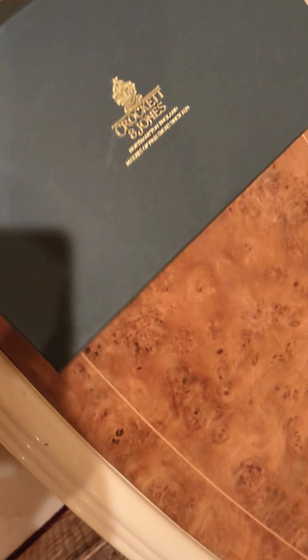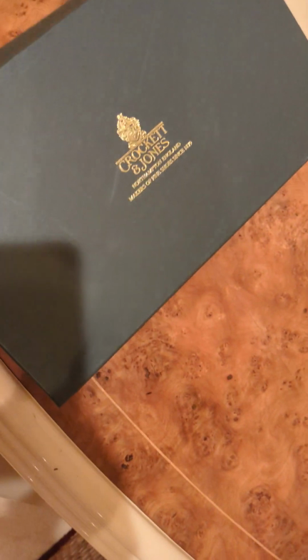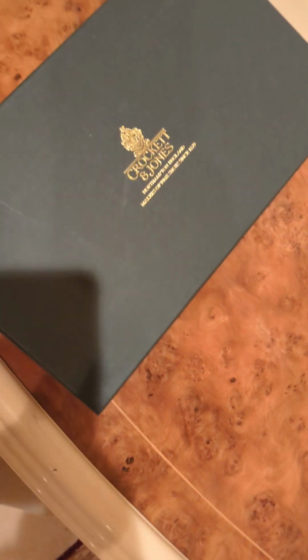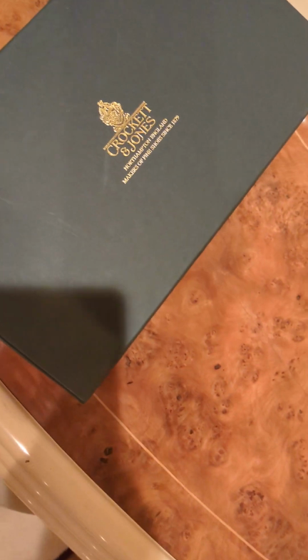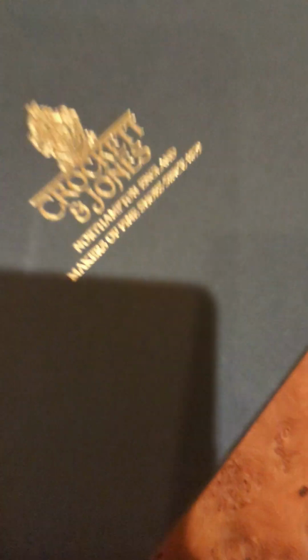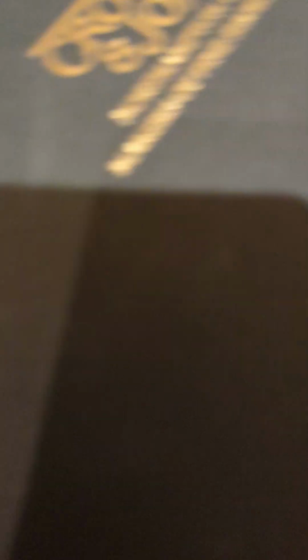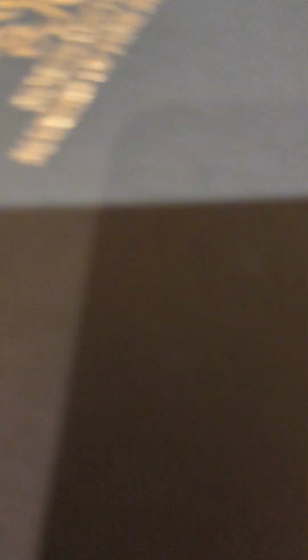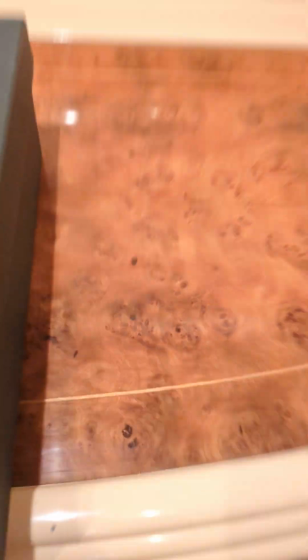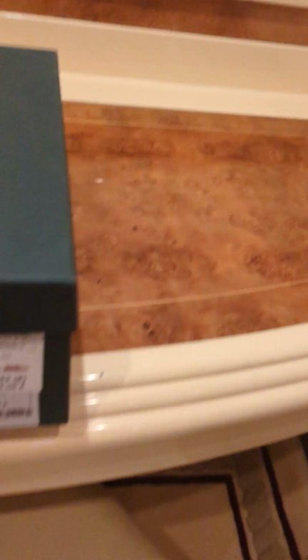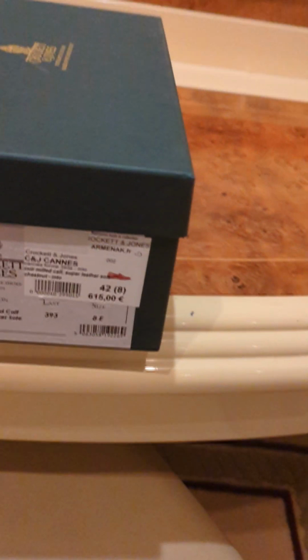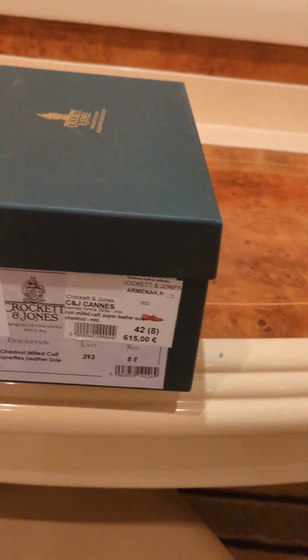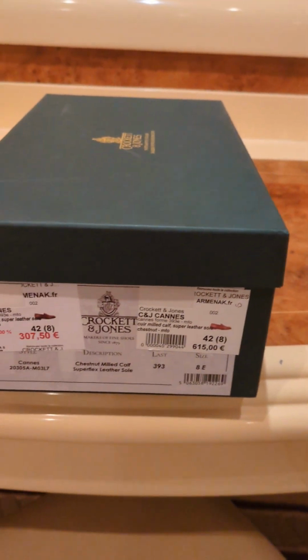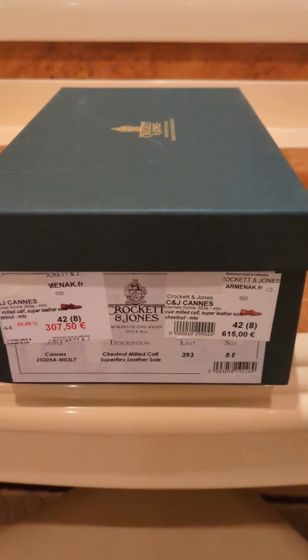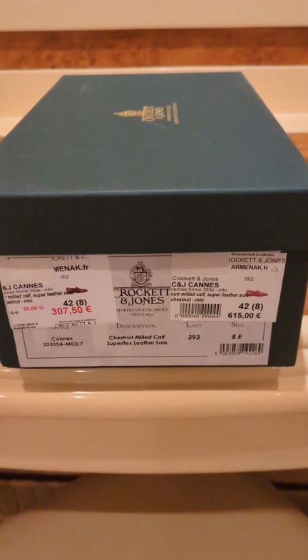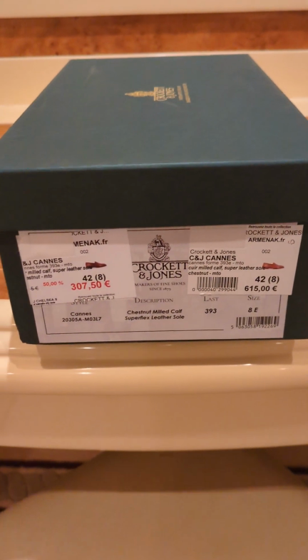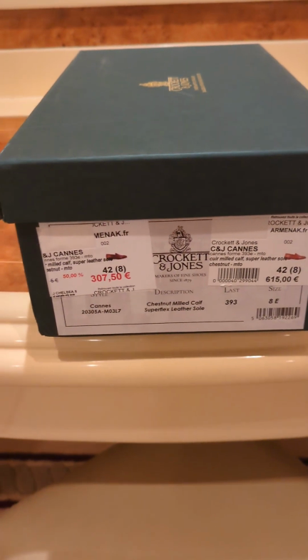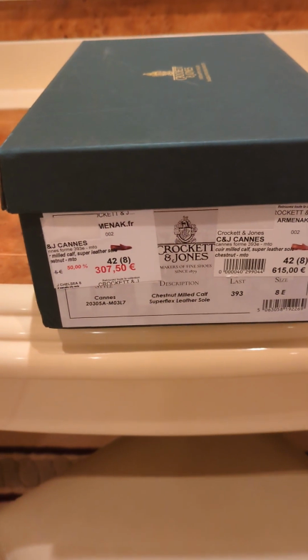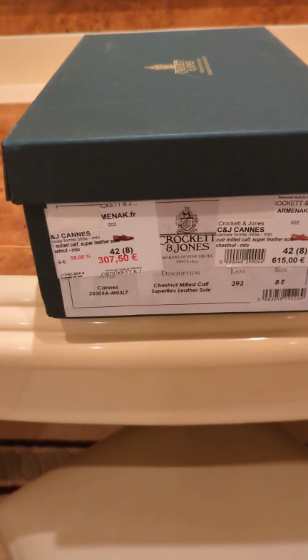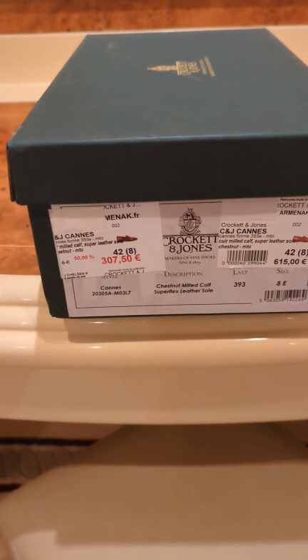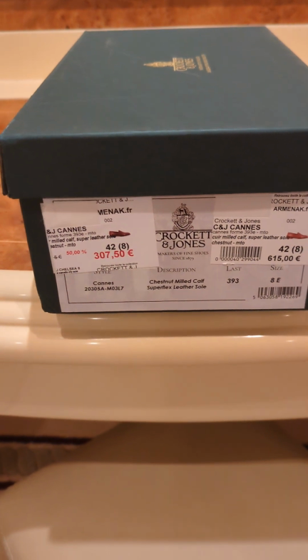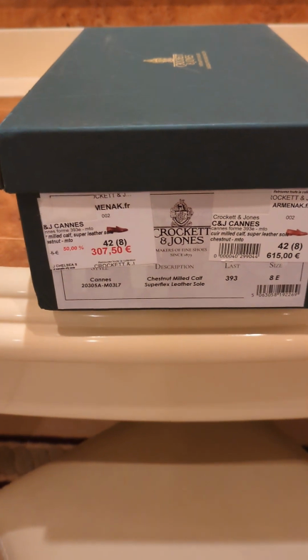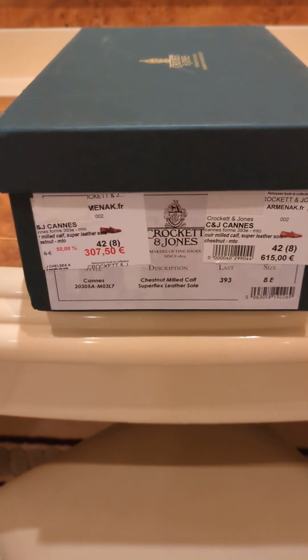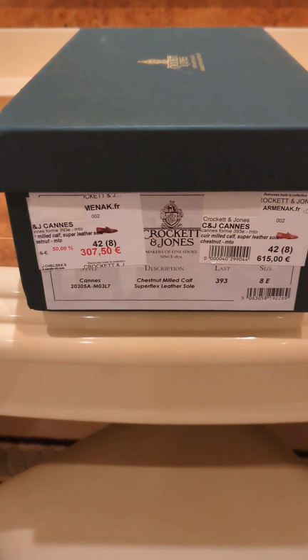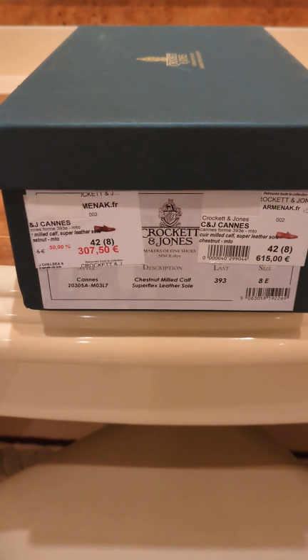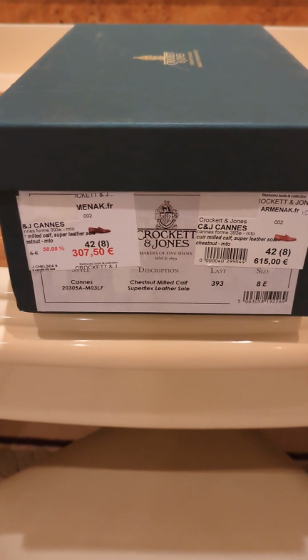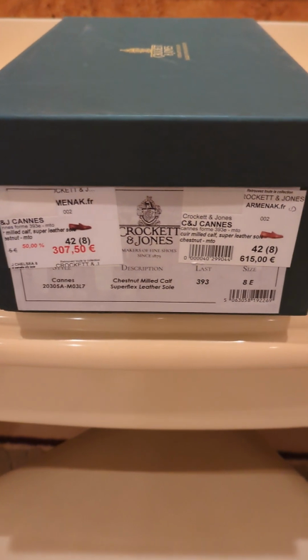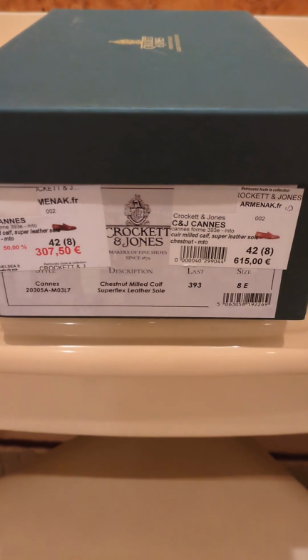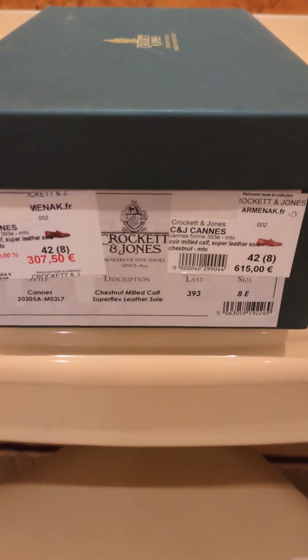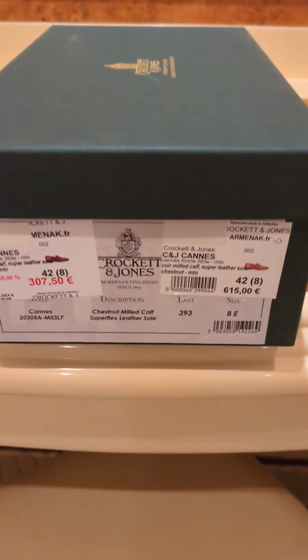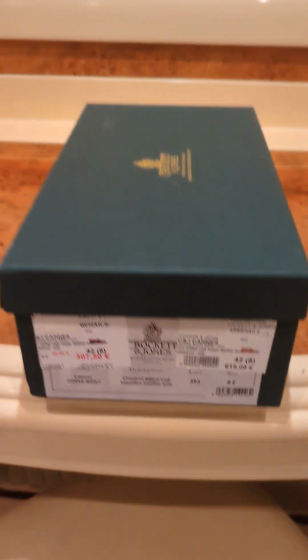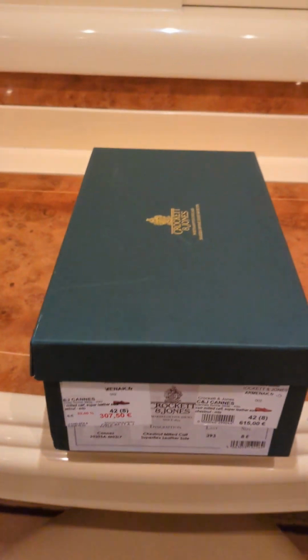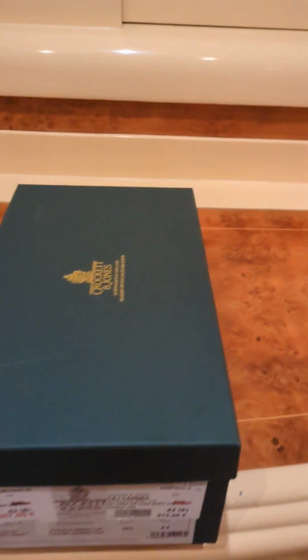With an additional 20% off the actual 50% off price. As you can see, 615 is the original price and the discounted is 307, and then an extra 20% on top of the 307, so it's a really really good deal.